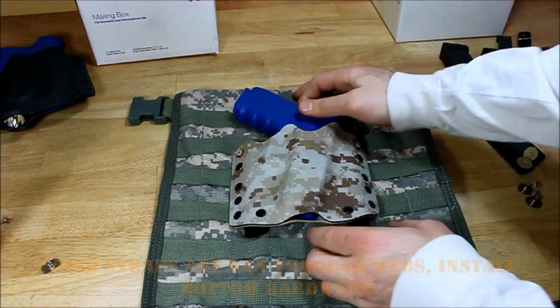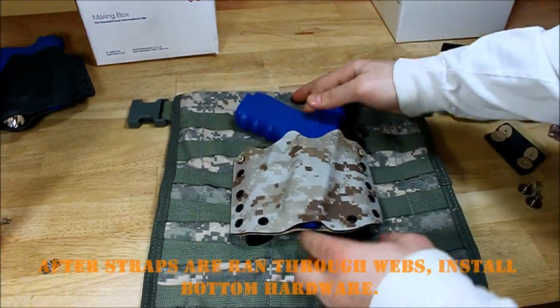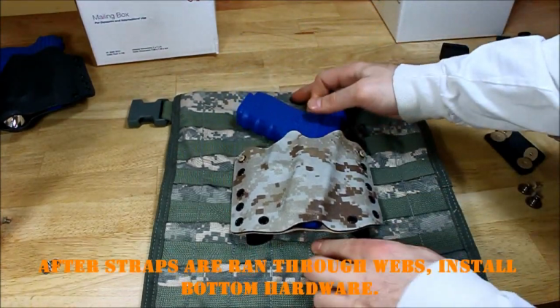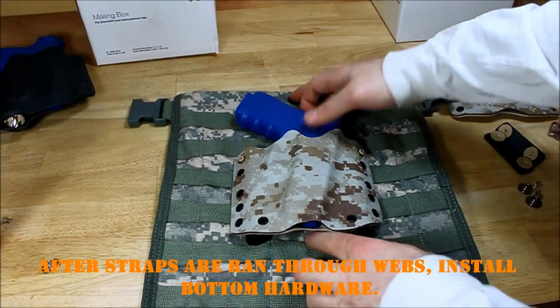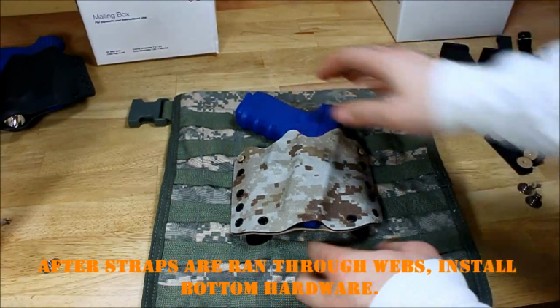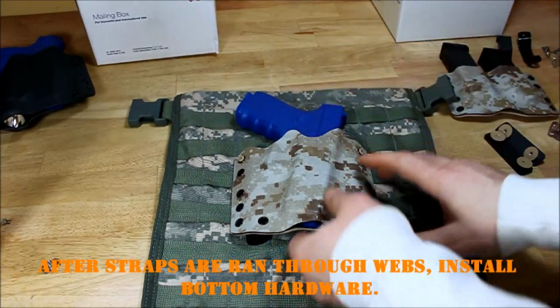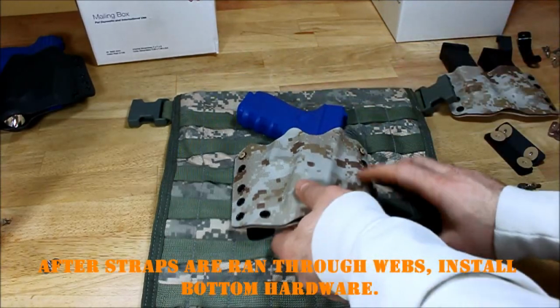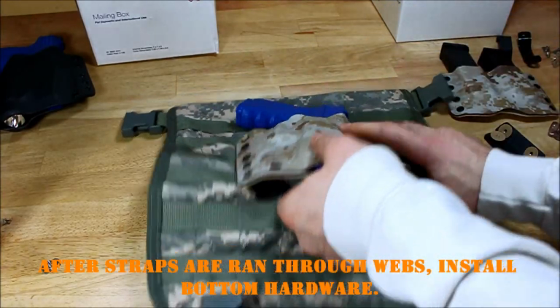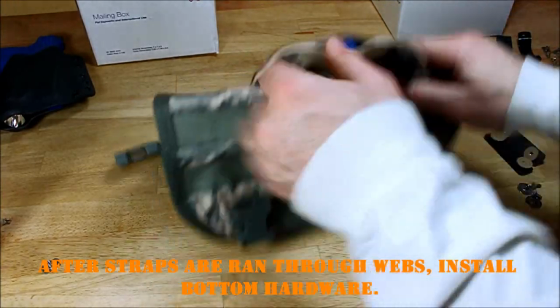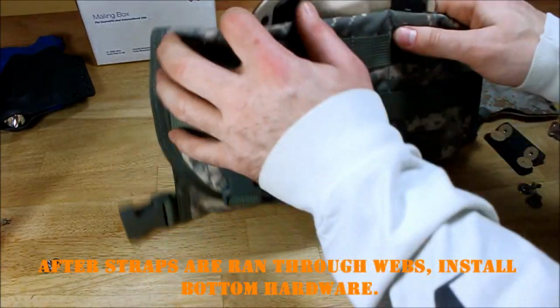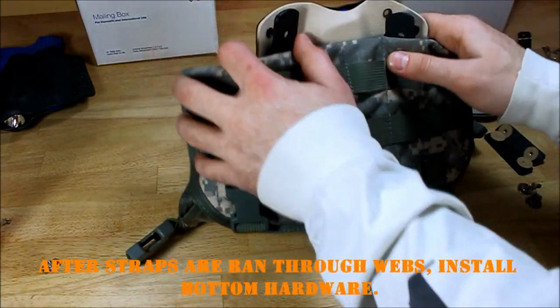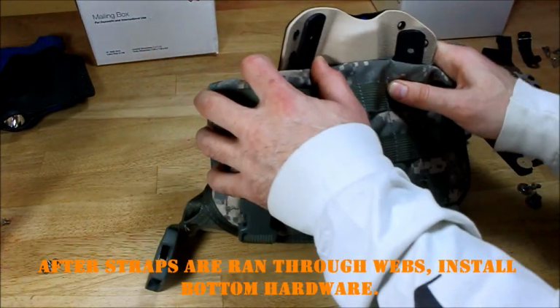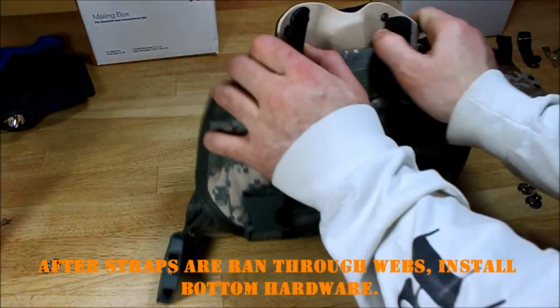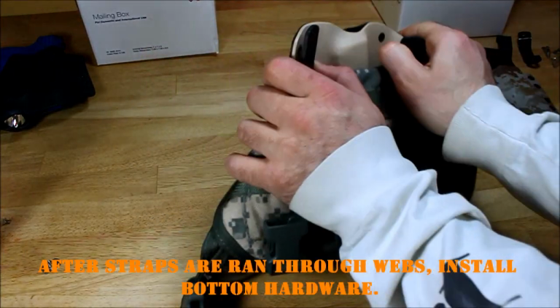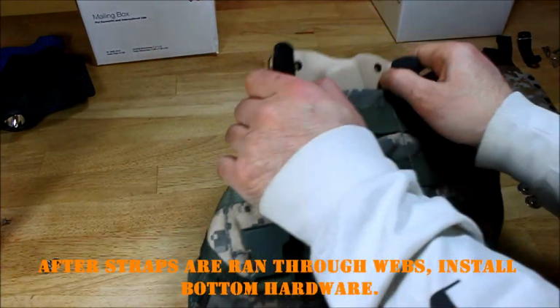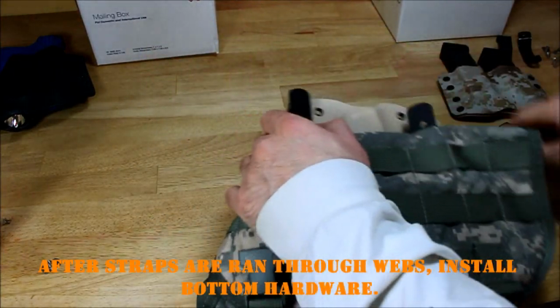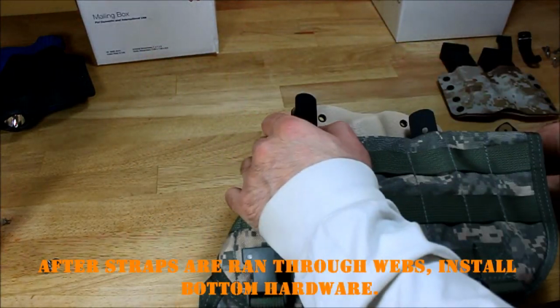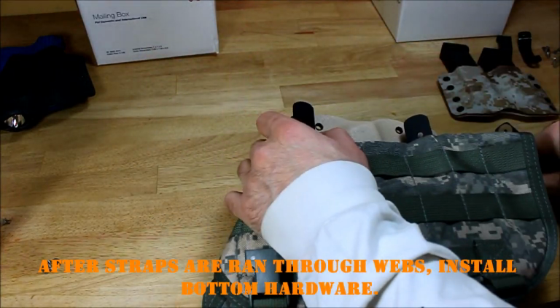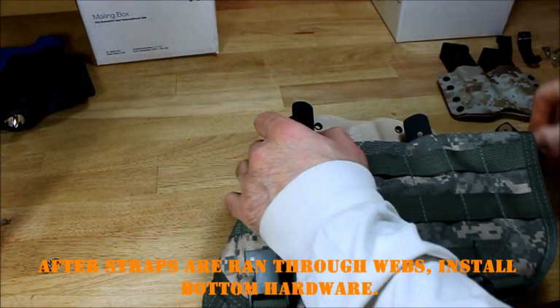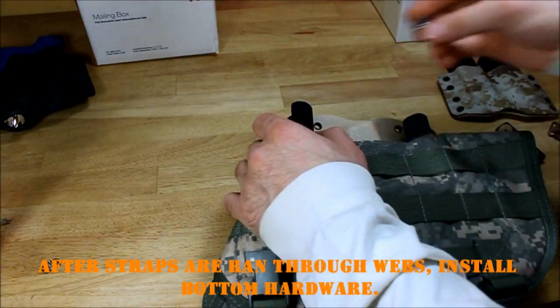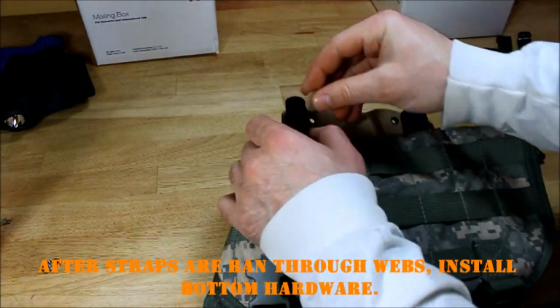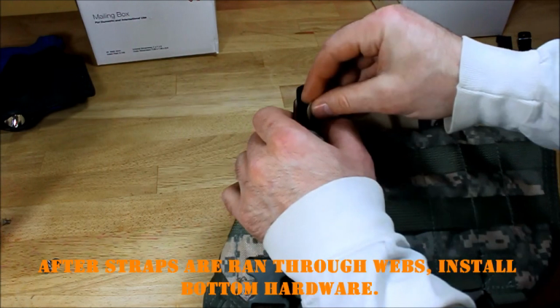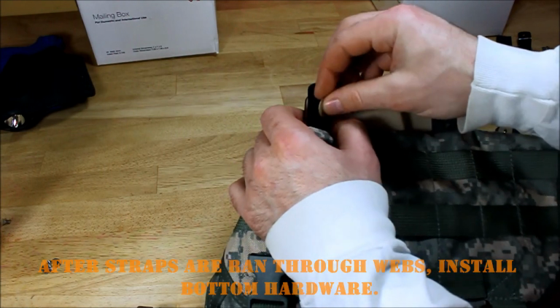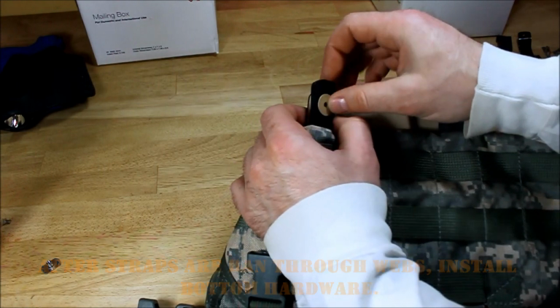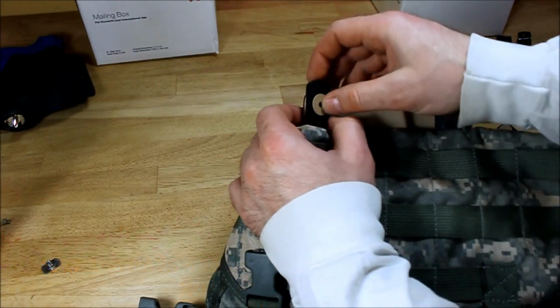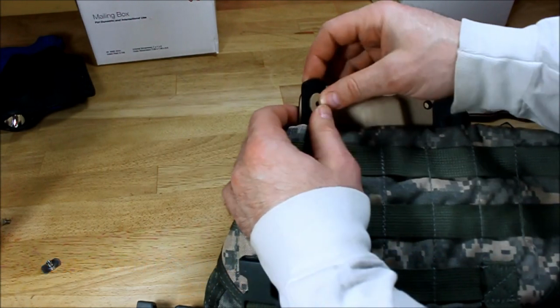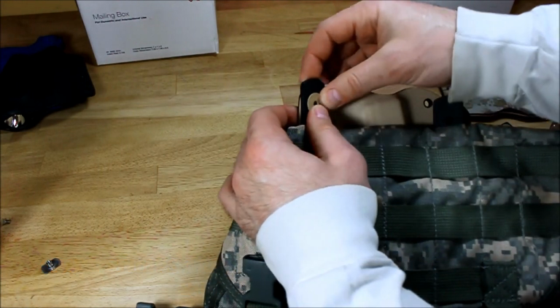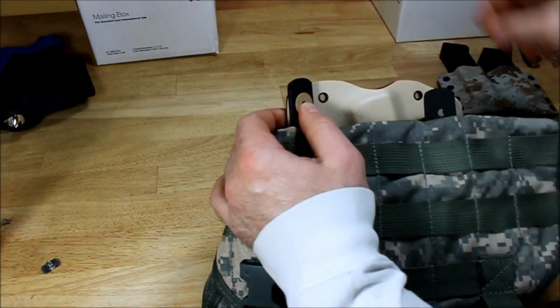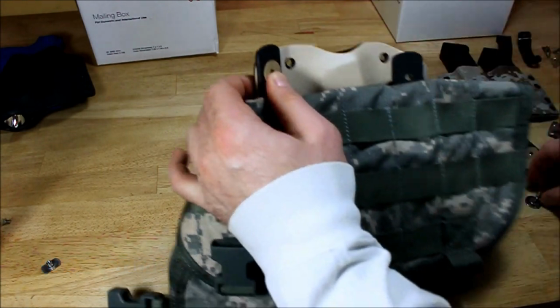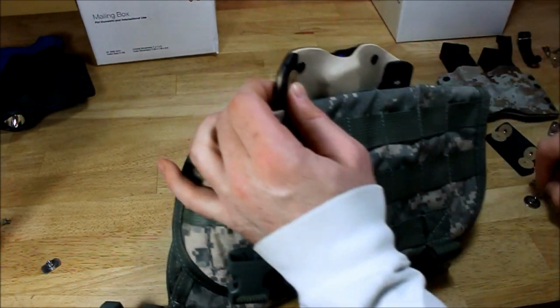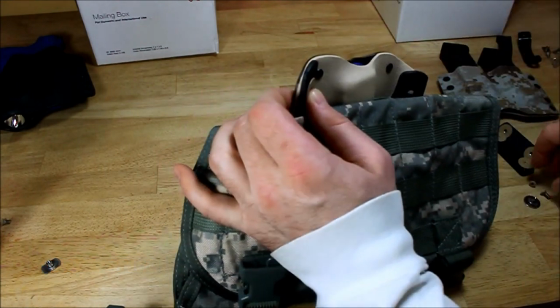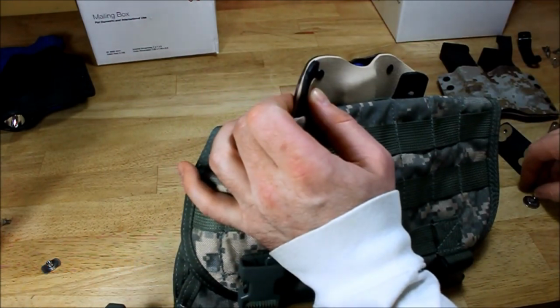After you've got them run through the webbings, then line up your hardware and mount them.